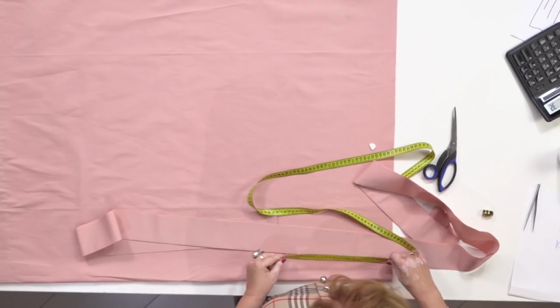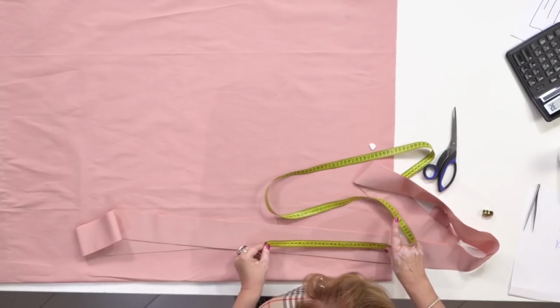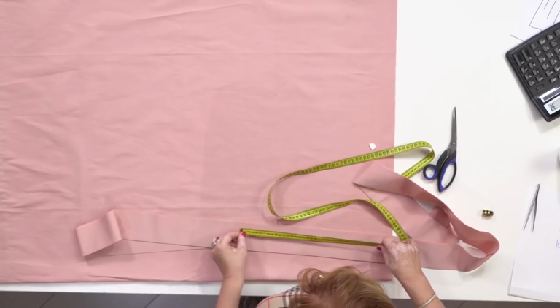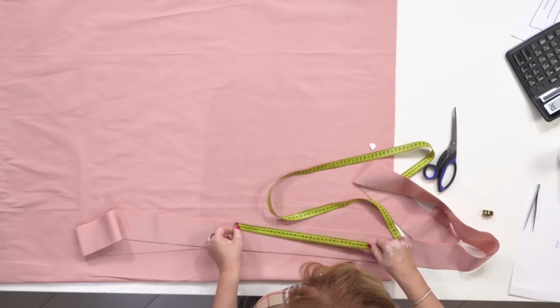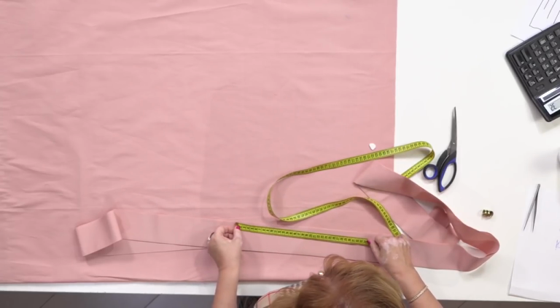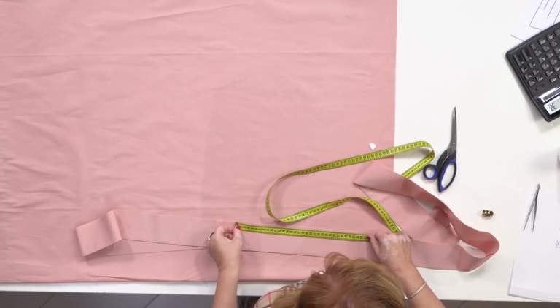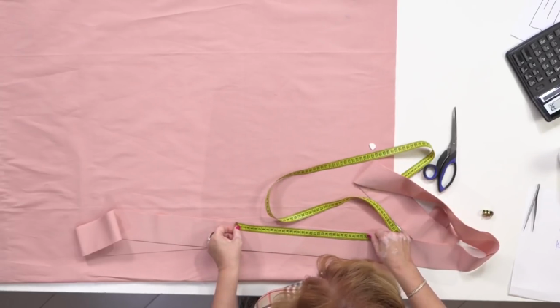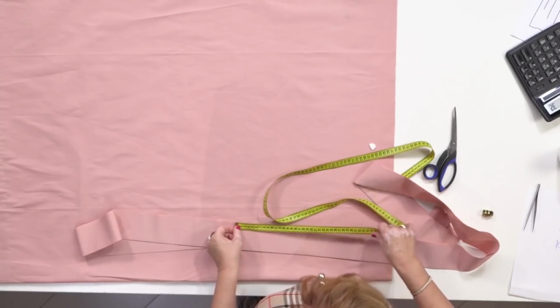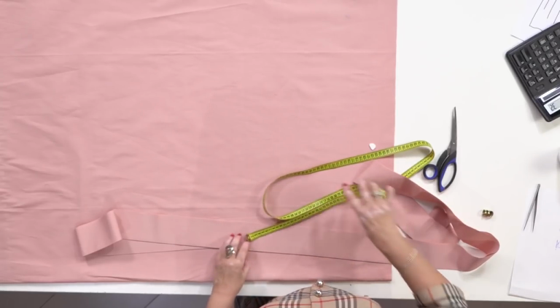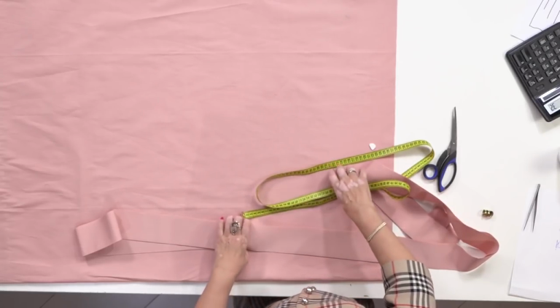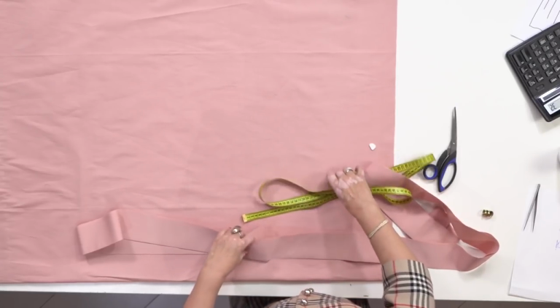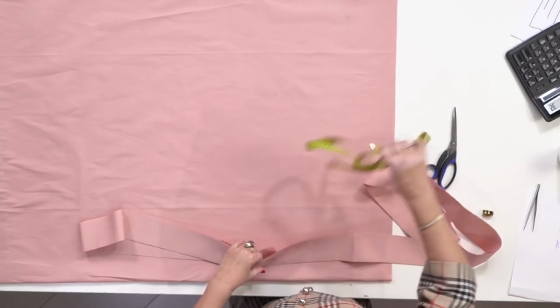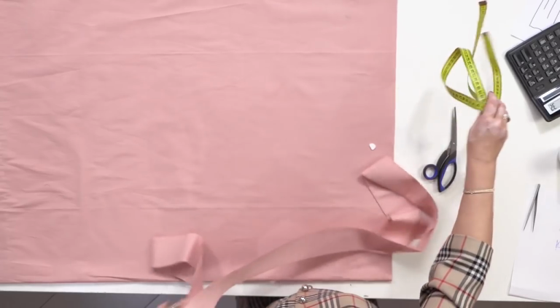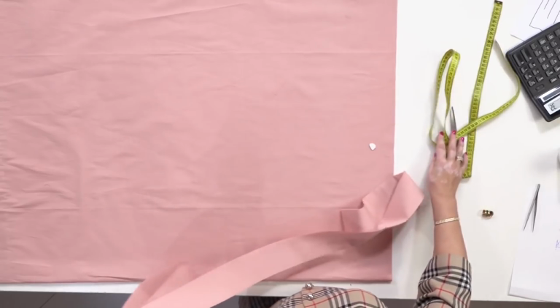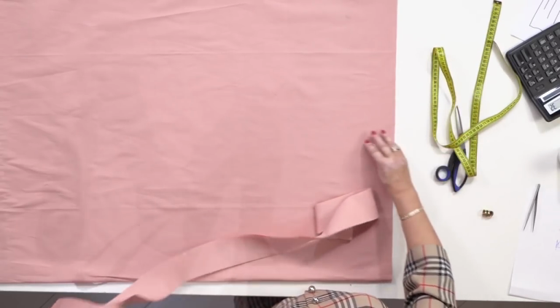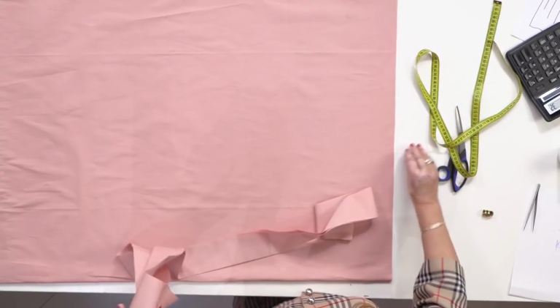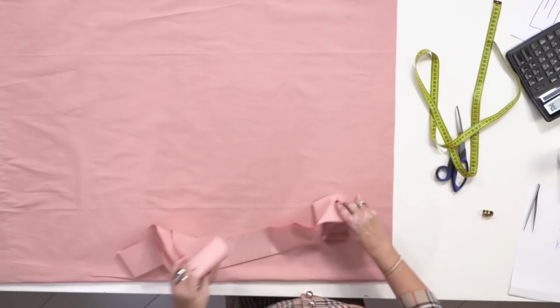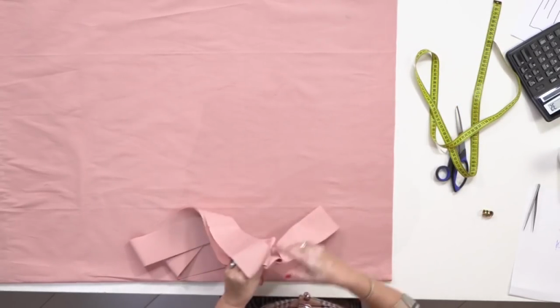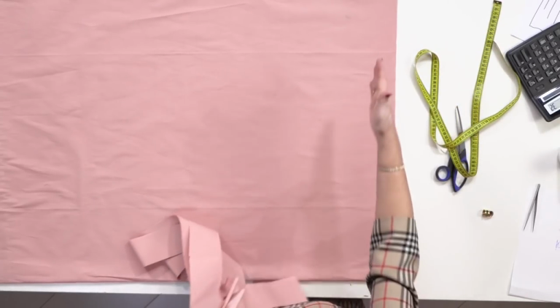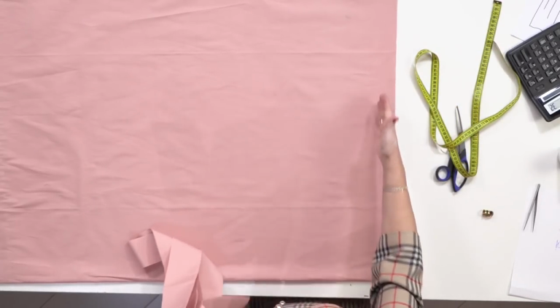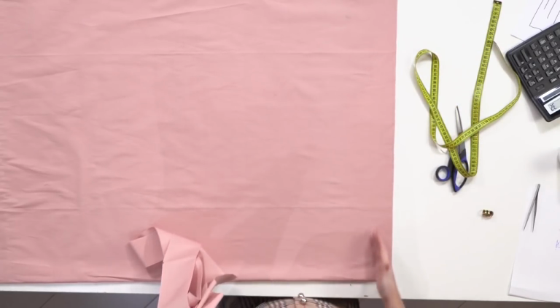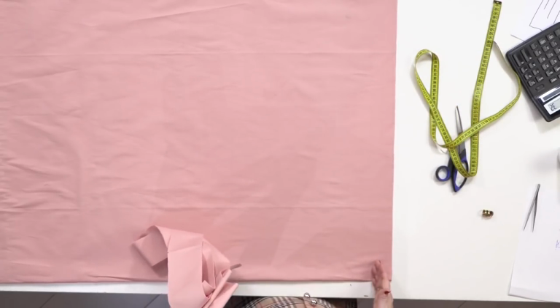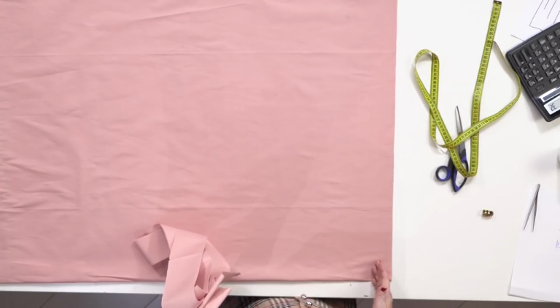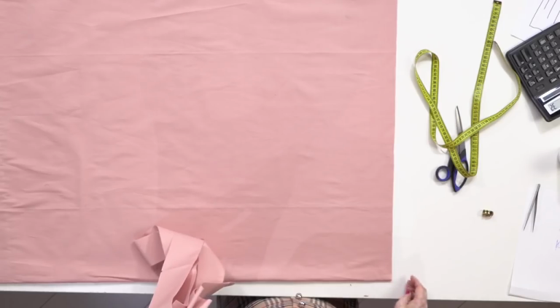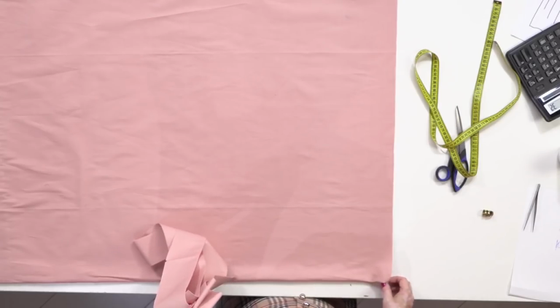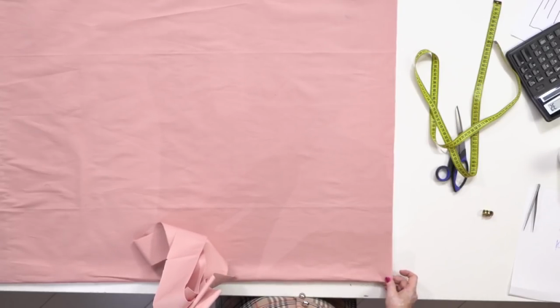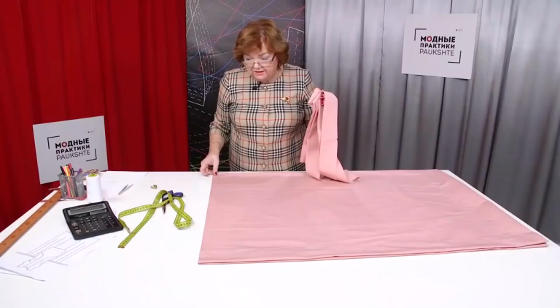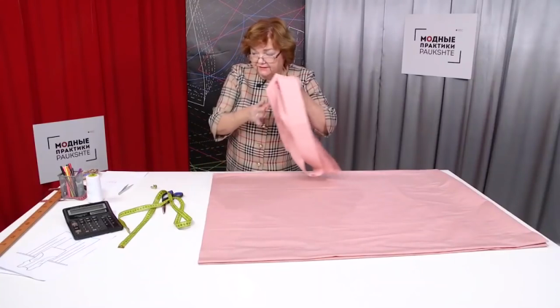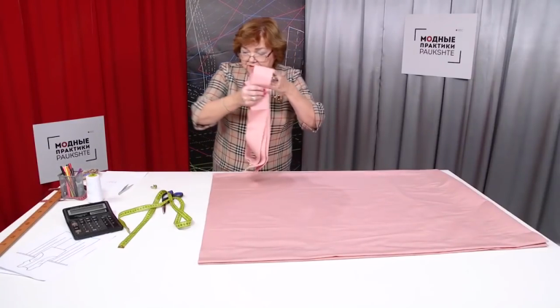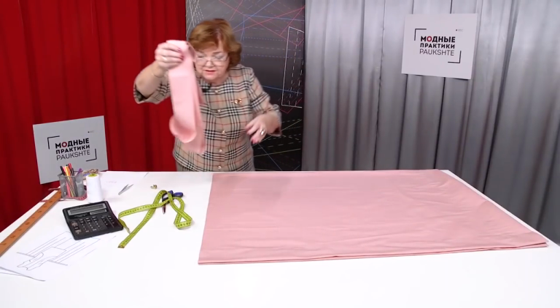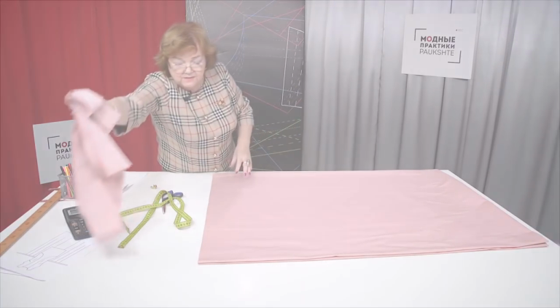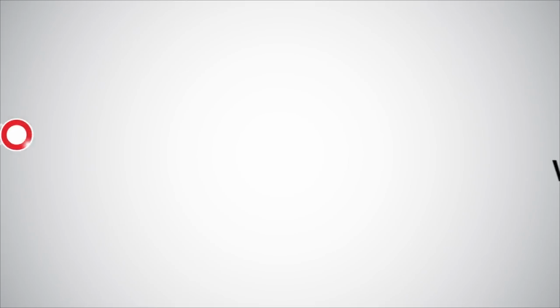Next I need to calculate how many pleats we are going to make — but that's all for today. Next time I'm going to show you how to make pleats on the skirt. My name is Pauk Štirina — subscribe to my channel. Thank you, goodbye!